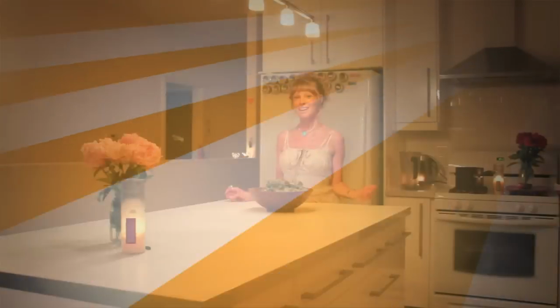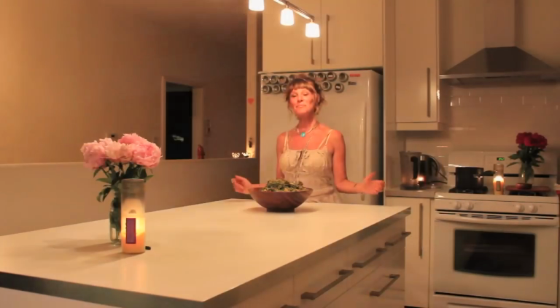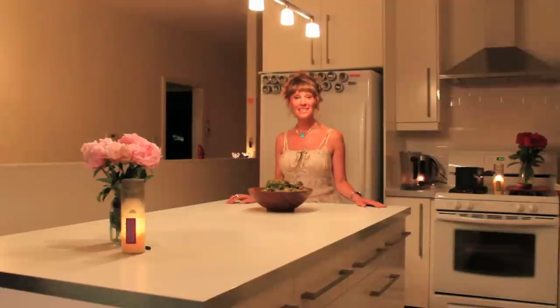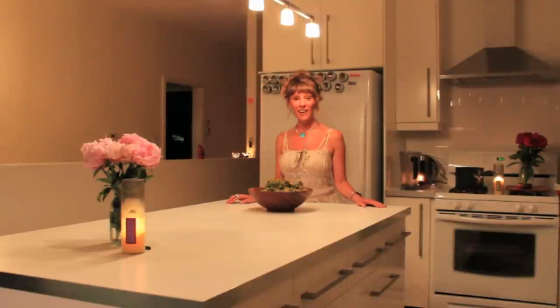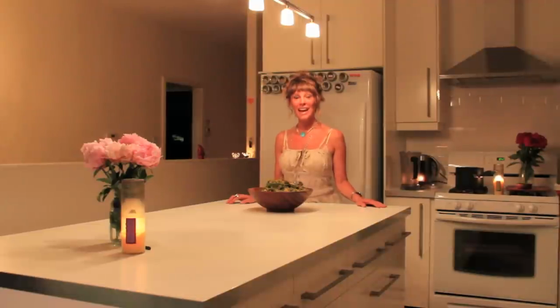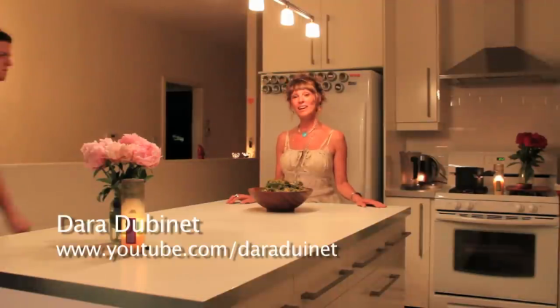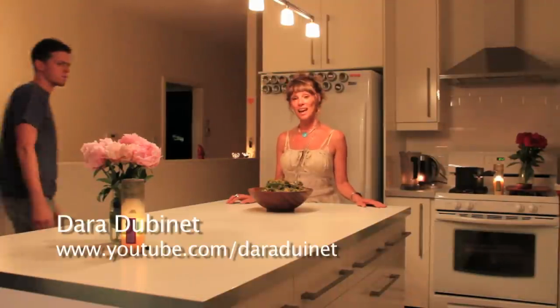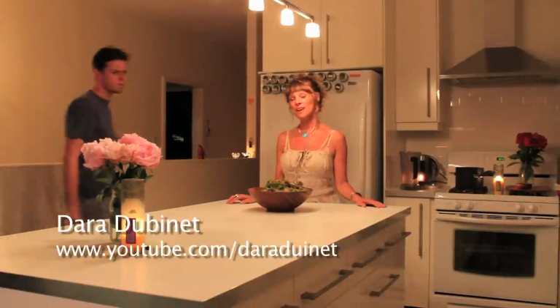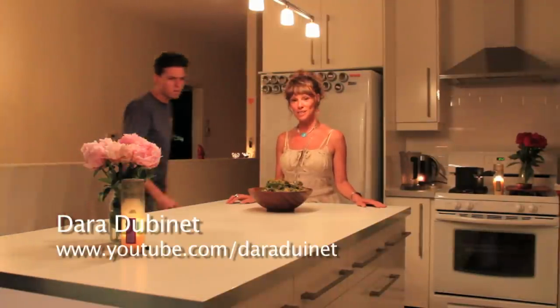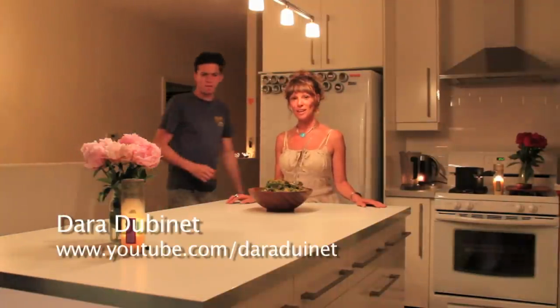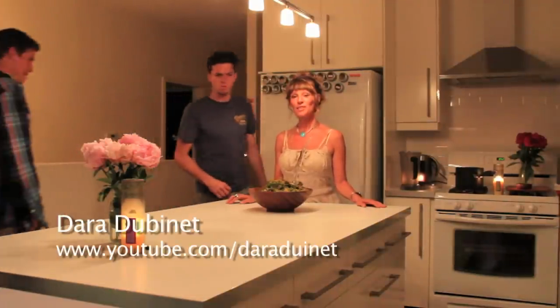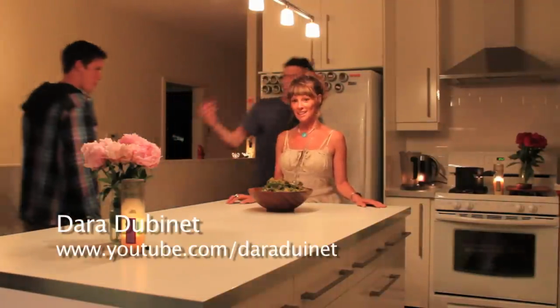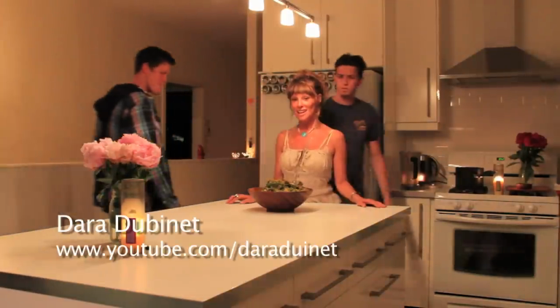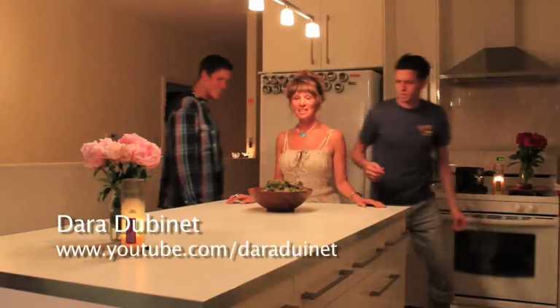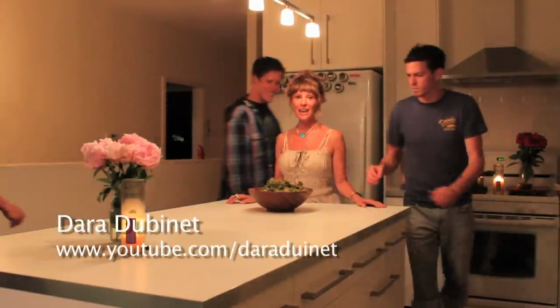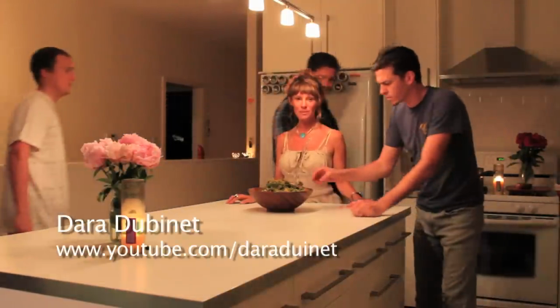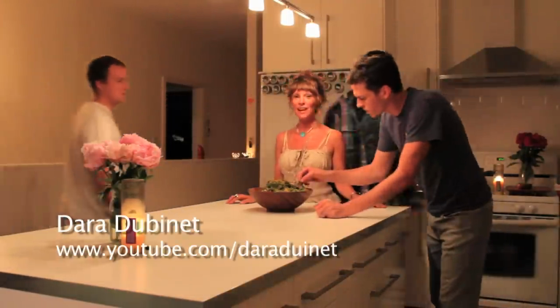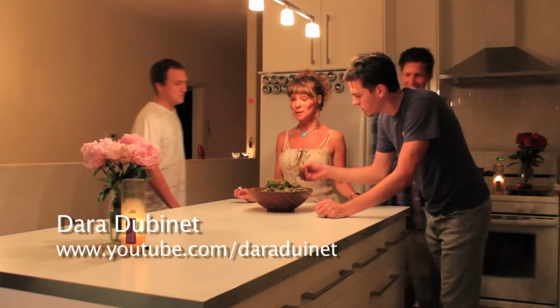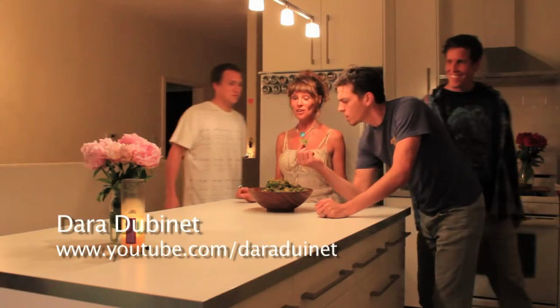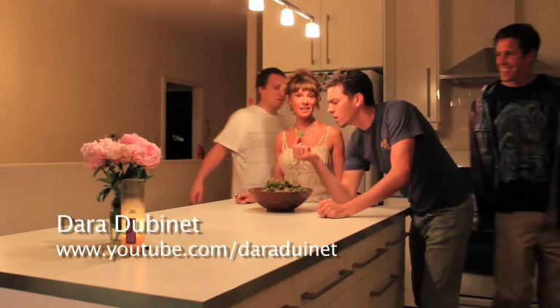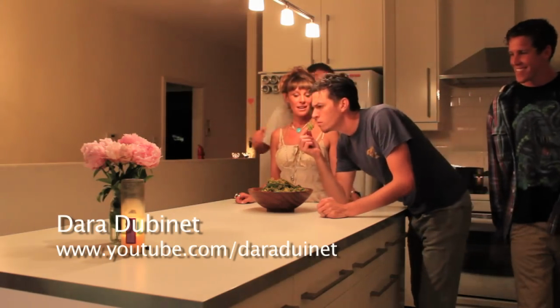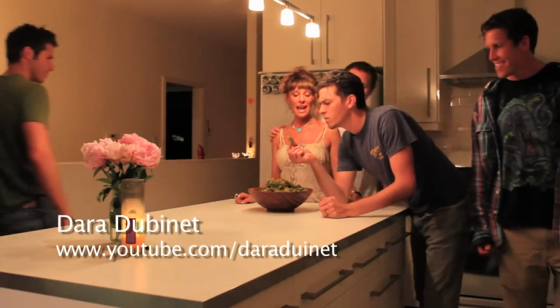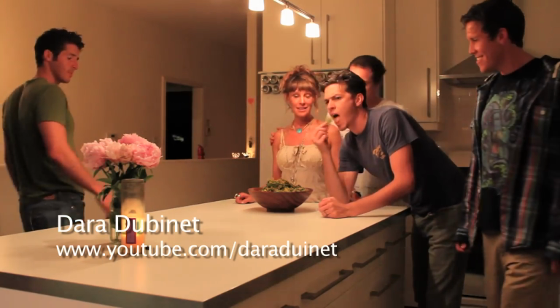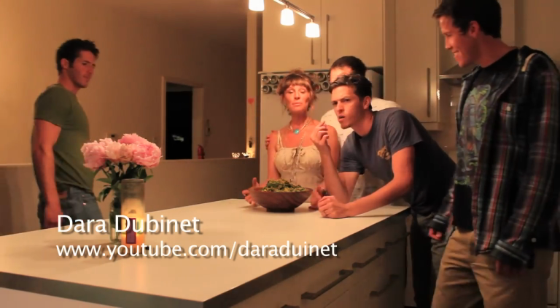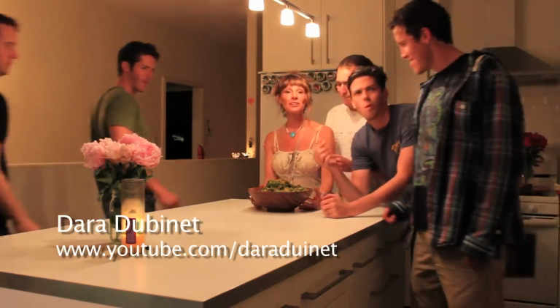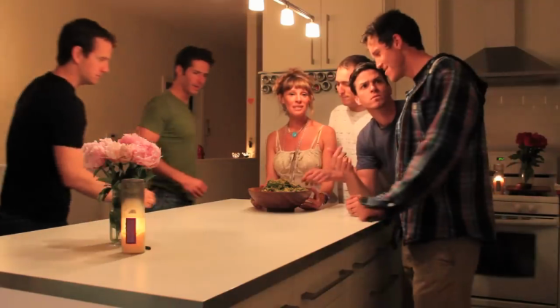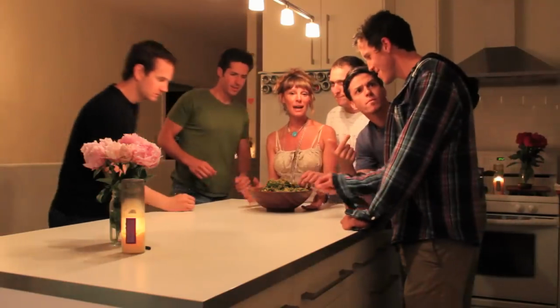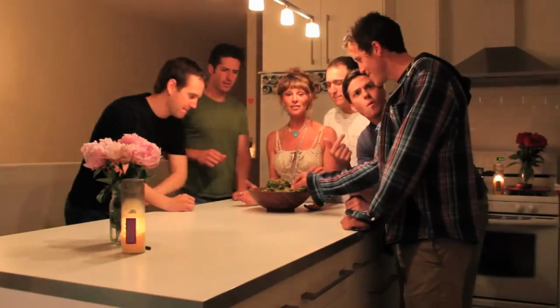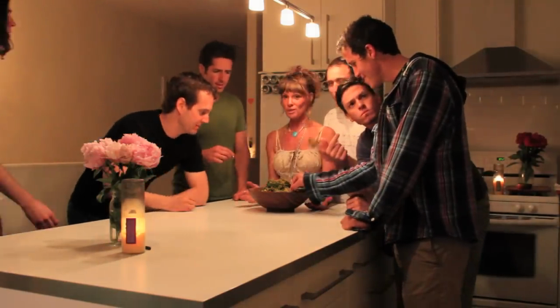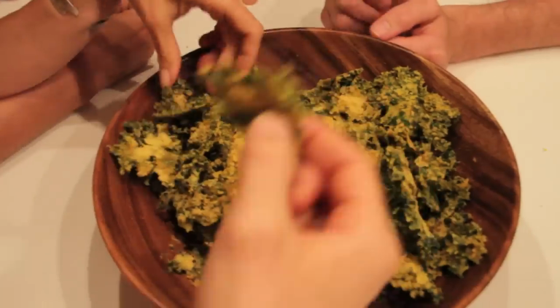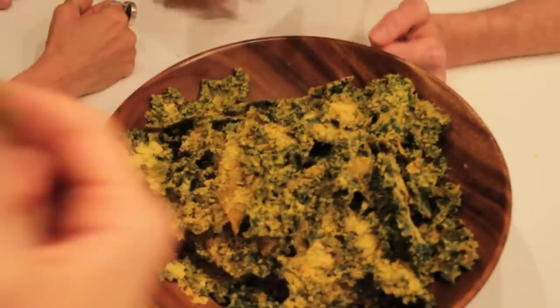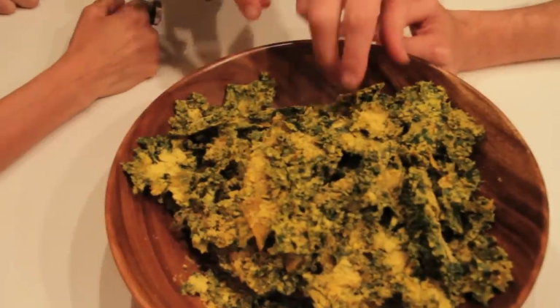Hi everybody, this is Dara. The other day I made a recipe for decadent, cheesy kale chips that are a little bit naughty, and people were a little bit upset that I didn't show what they looked like at the very end.